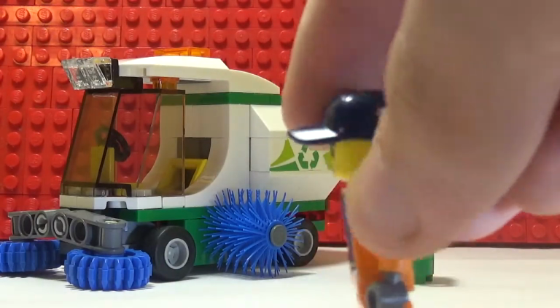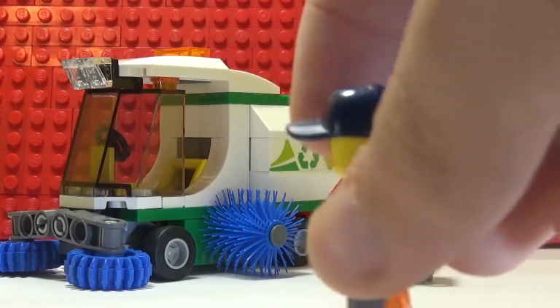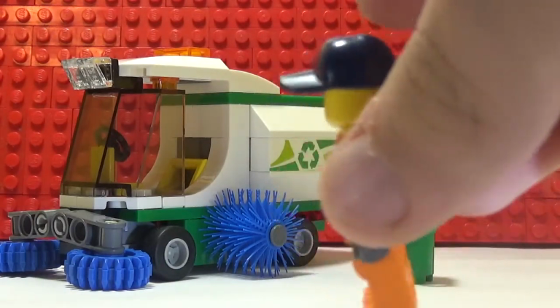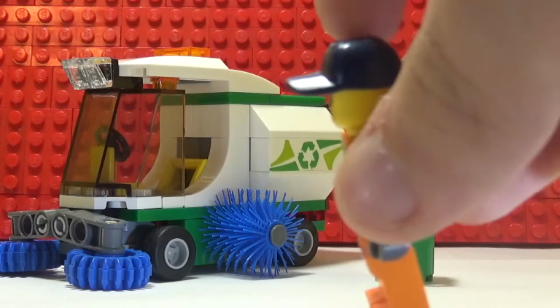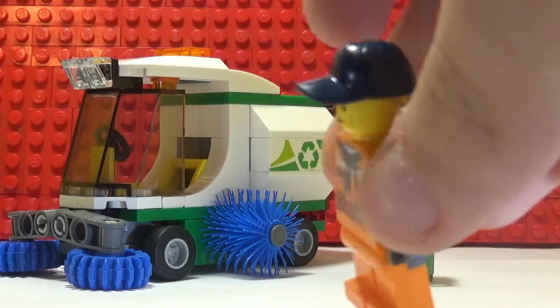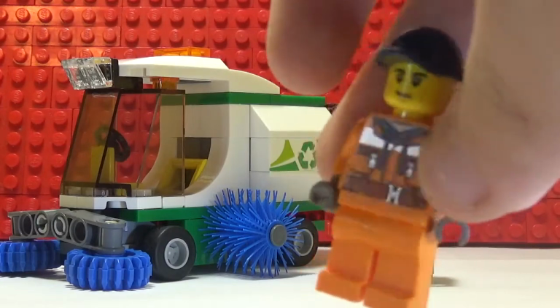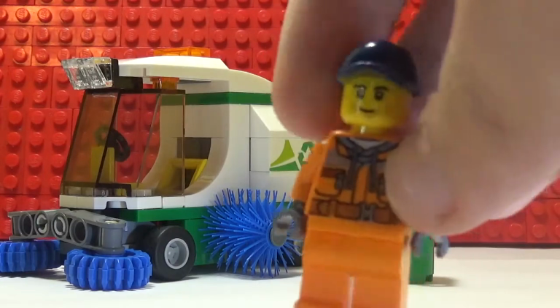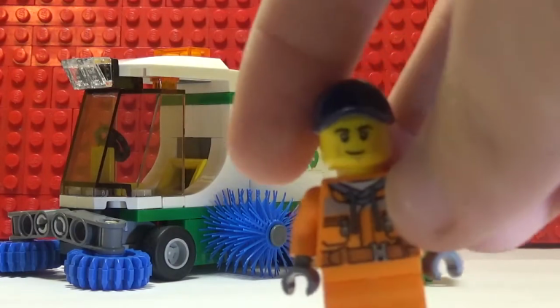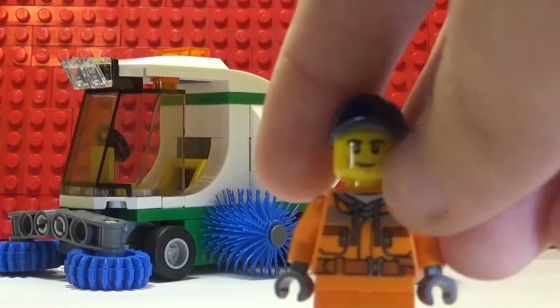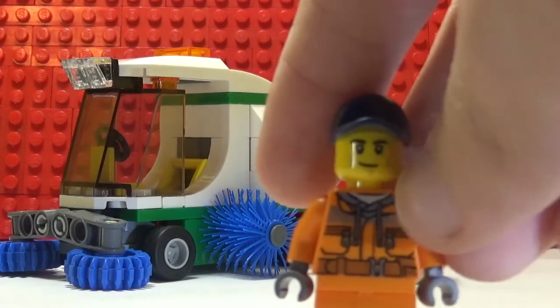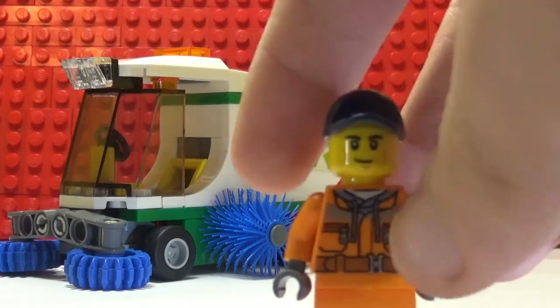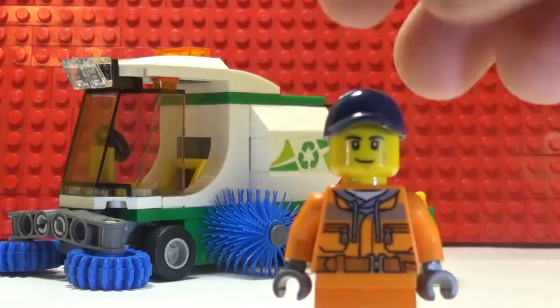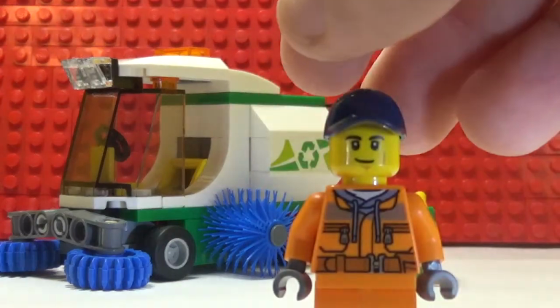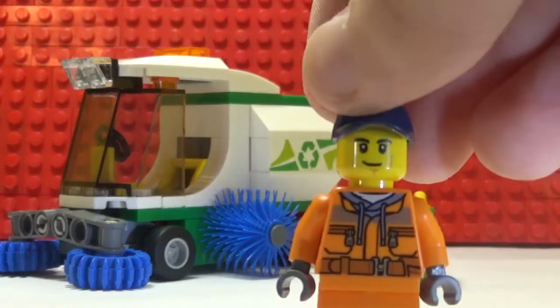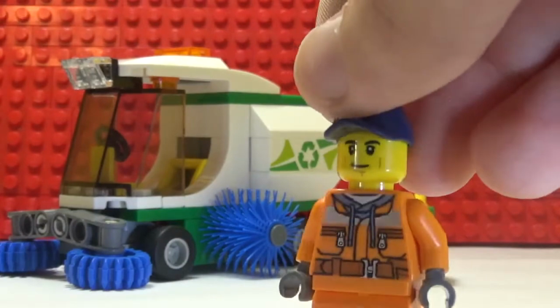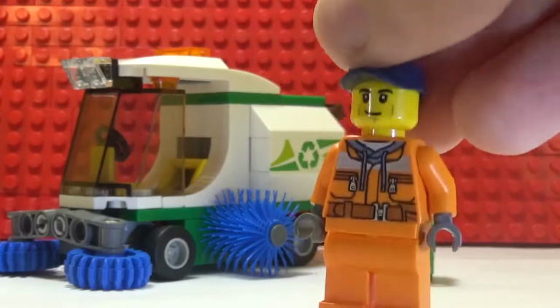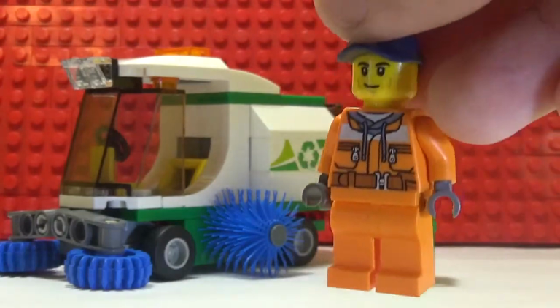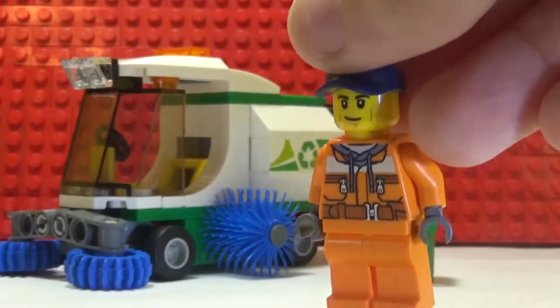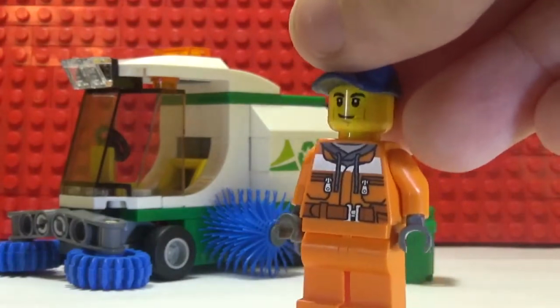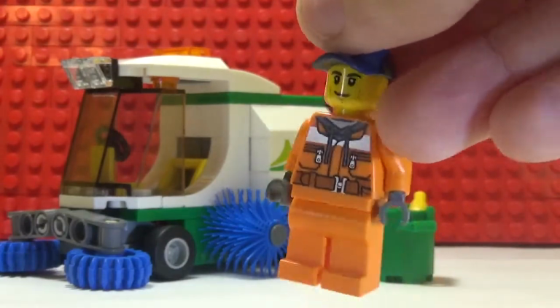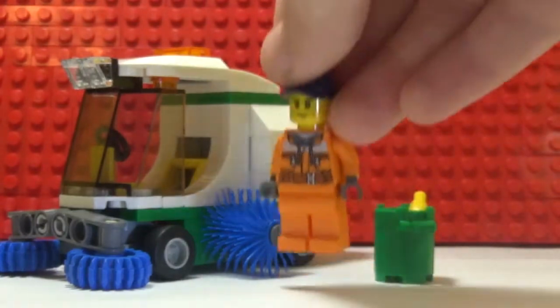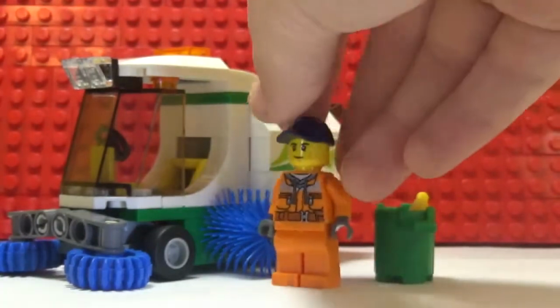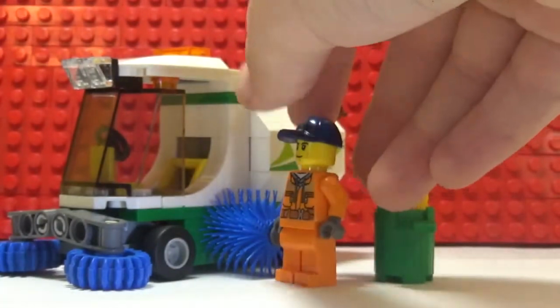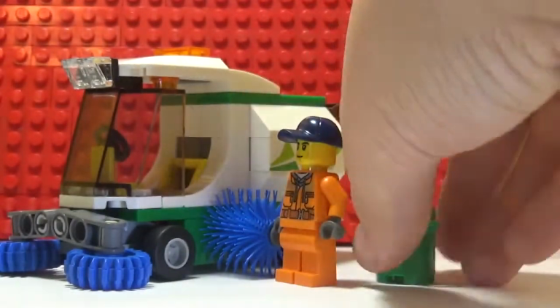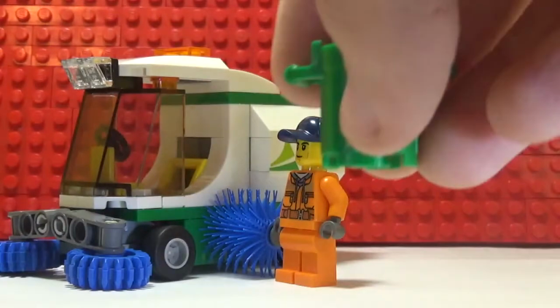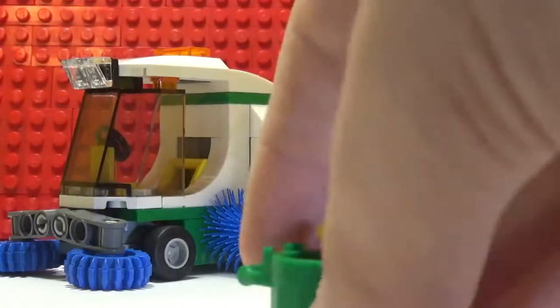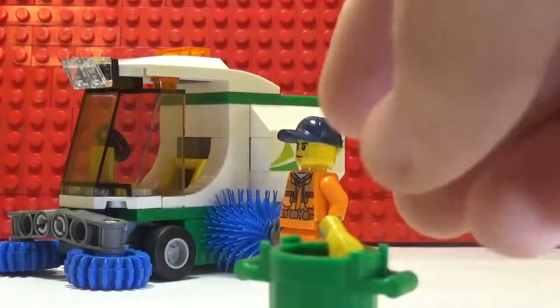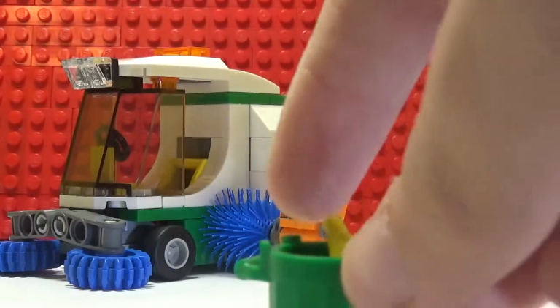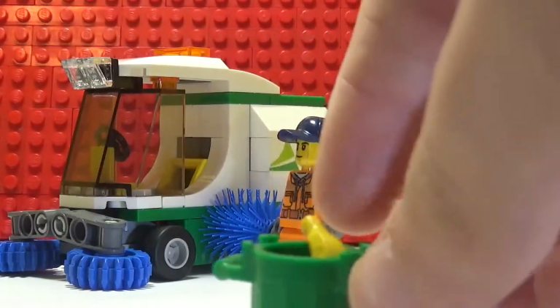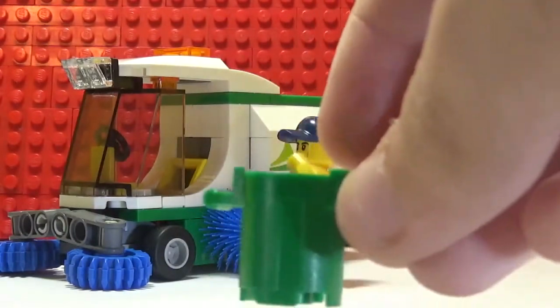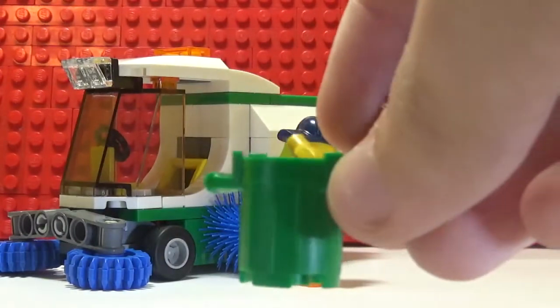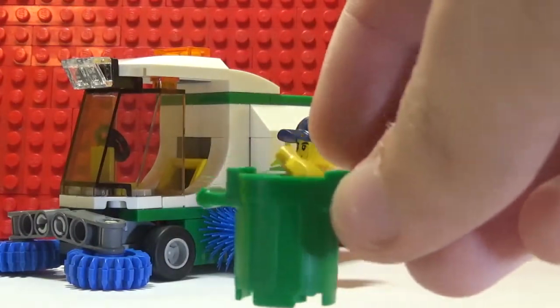He has a dark blue navy cap and the Chase McCain face. I wonder if this is Chase McCain in disguise or his second job.